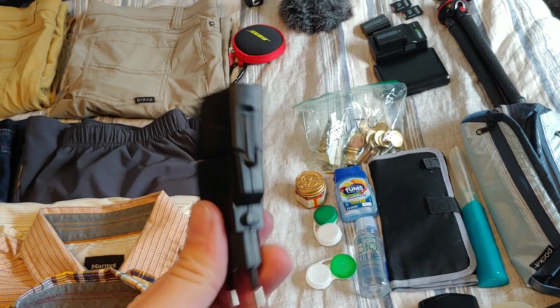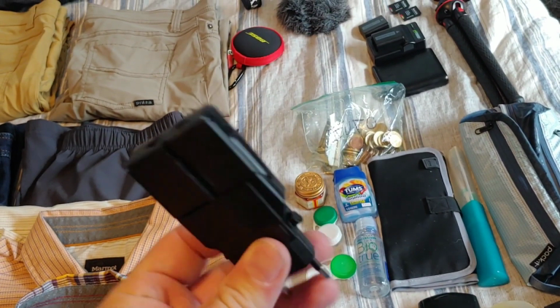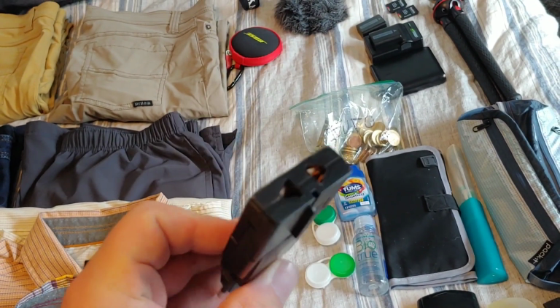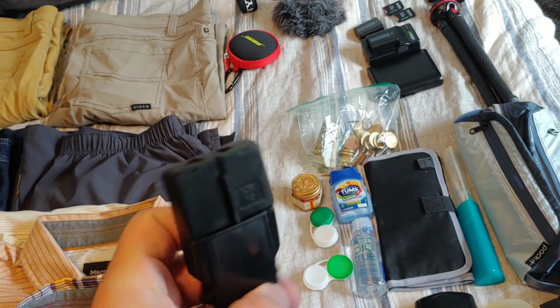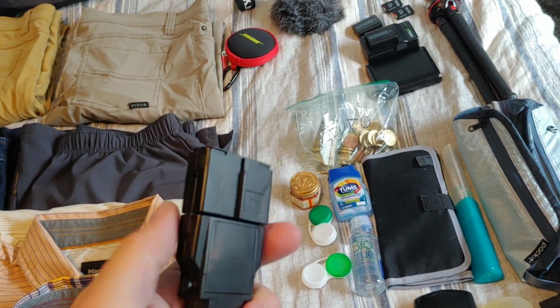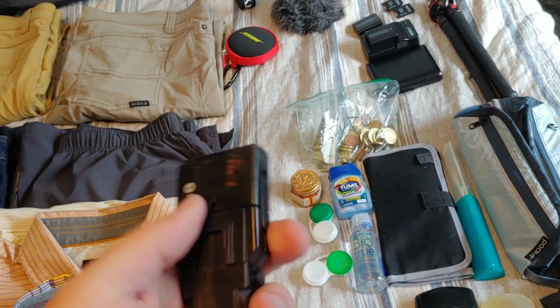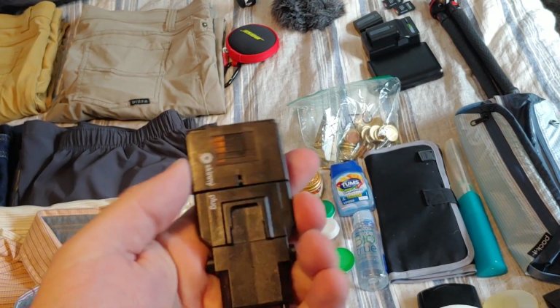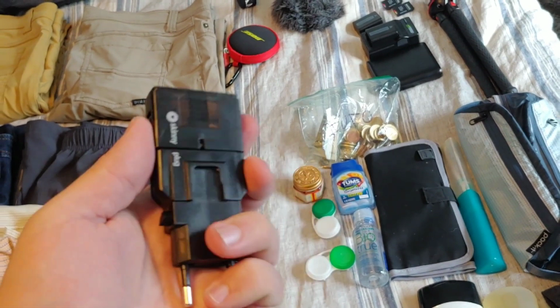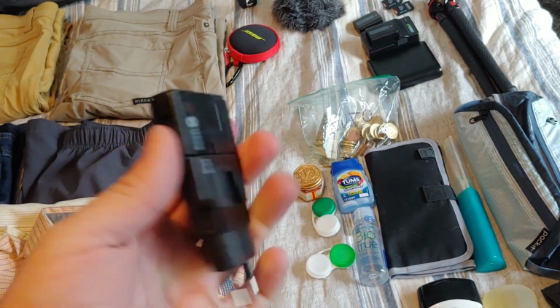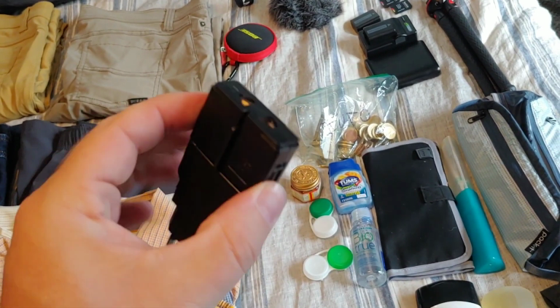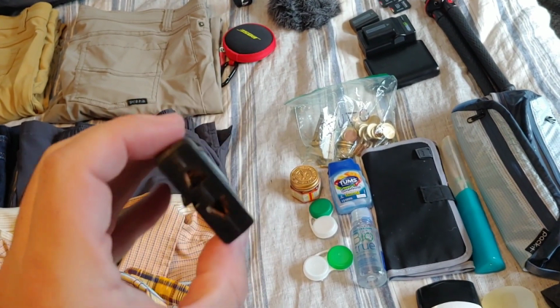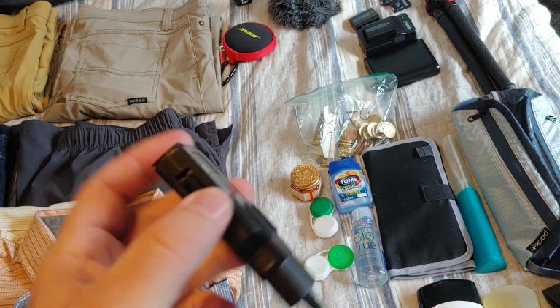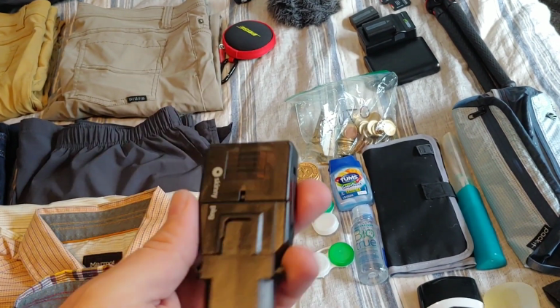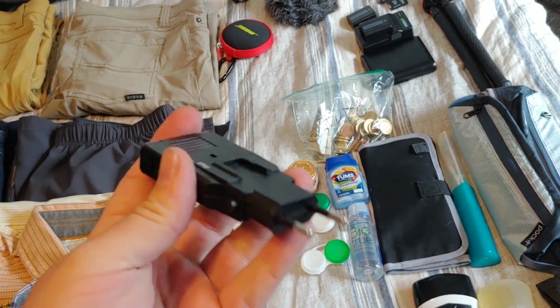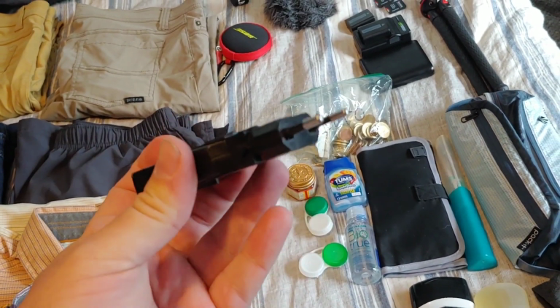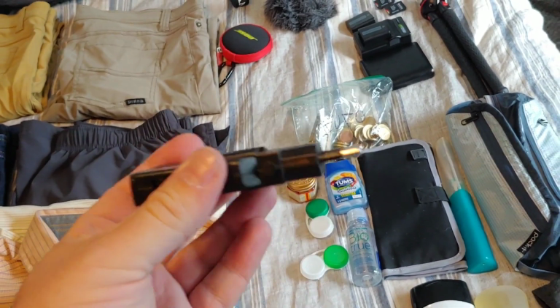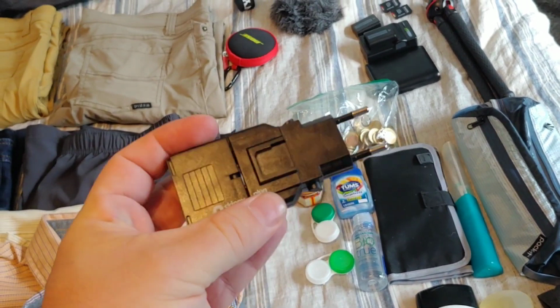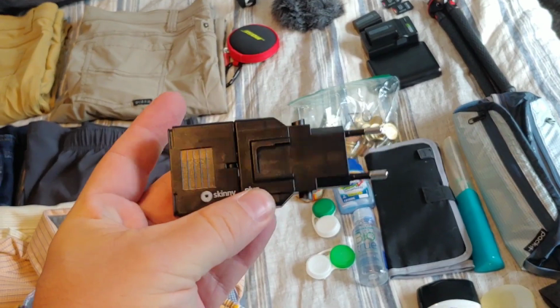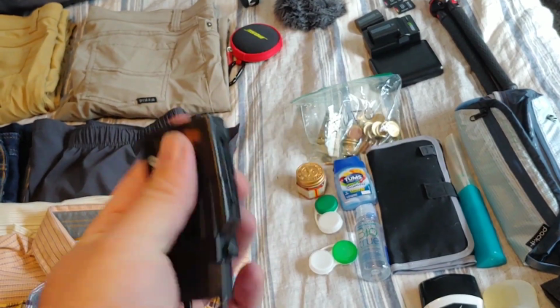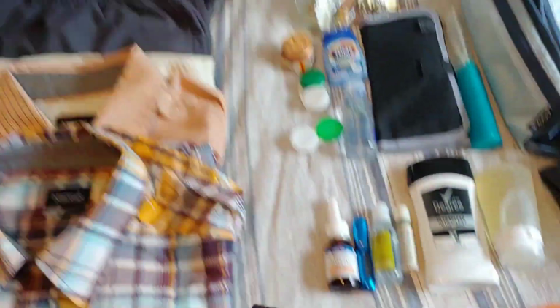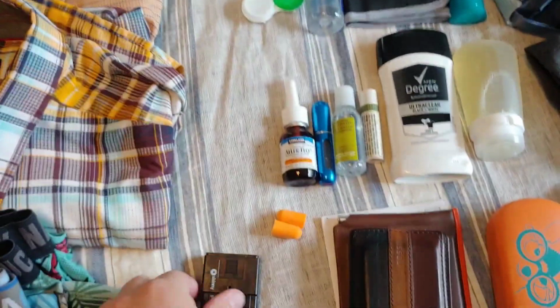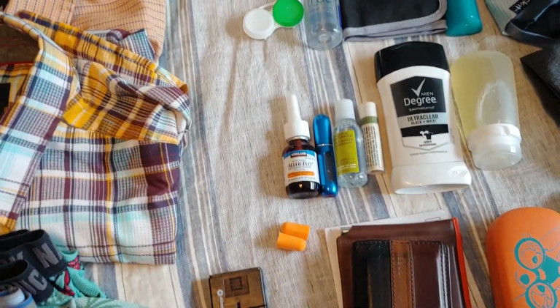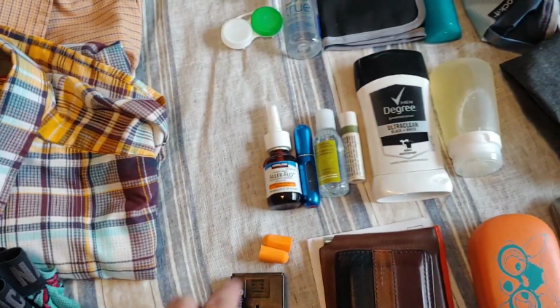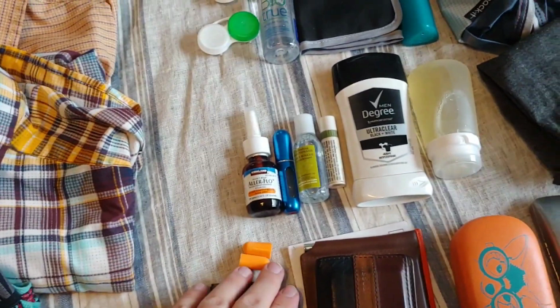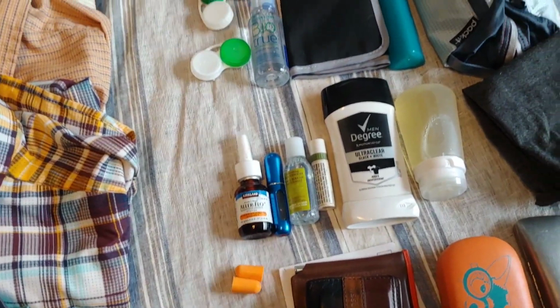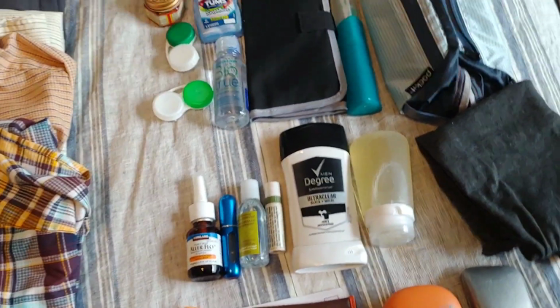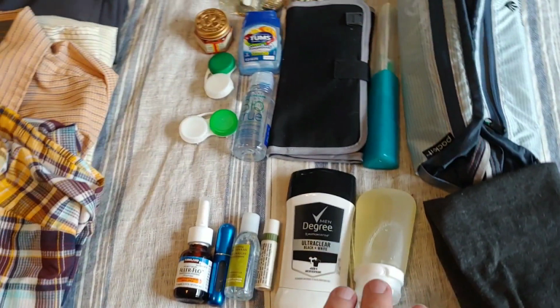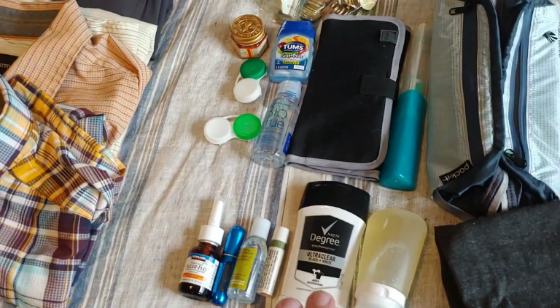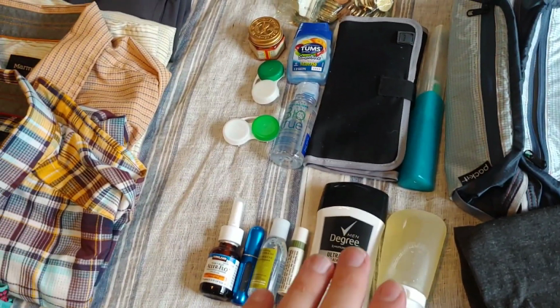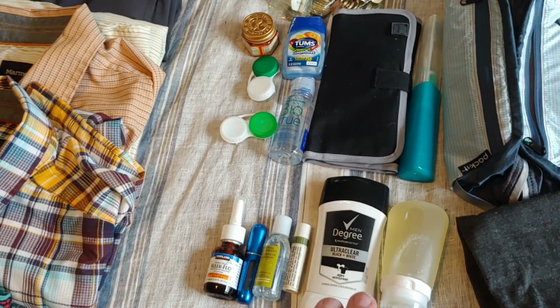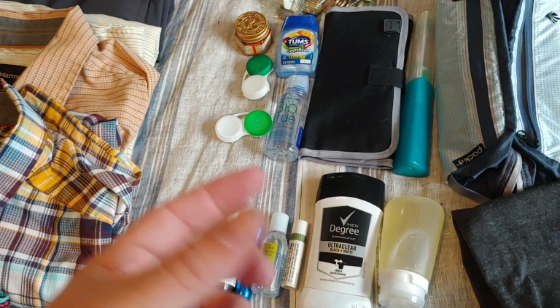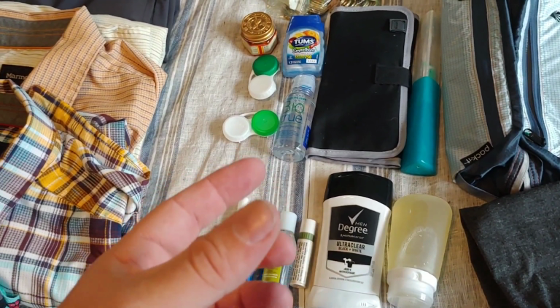This is my amazing tiny little converter. This thing's like a transformer — it turns into all kinds of different things, everything you would need. I'll put a link in the description below. I always travel with earplugs.